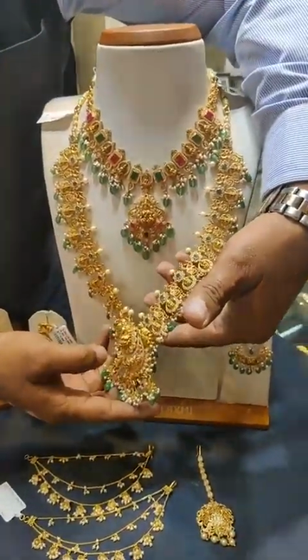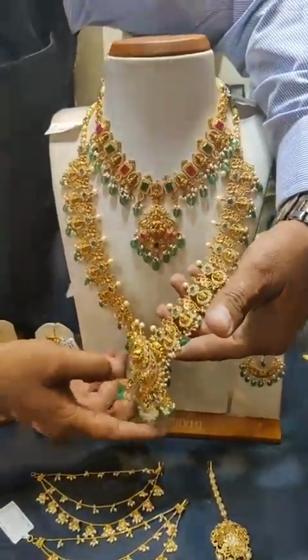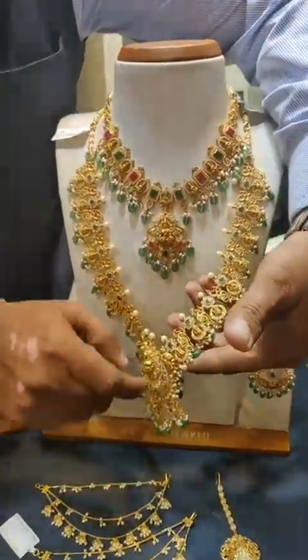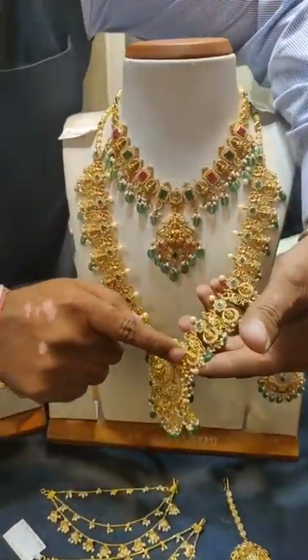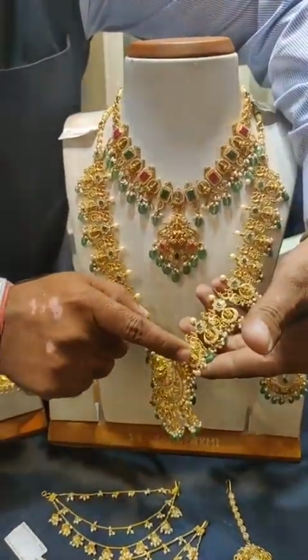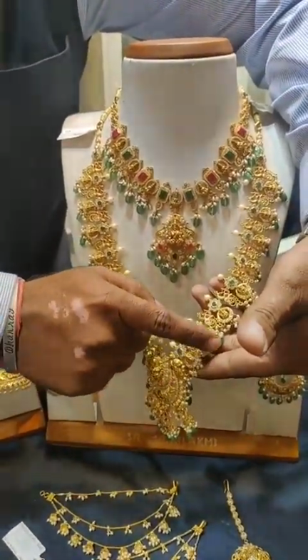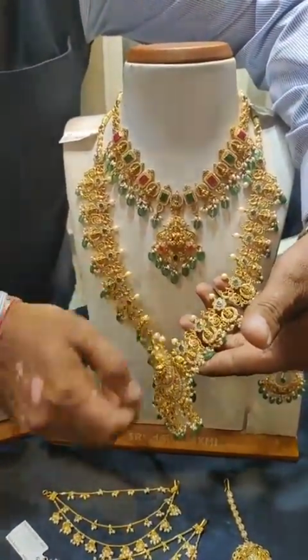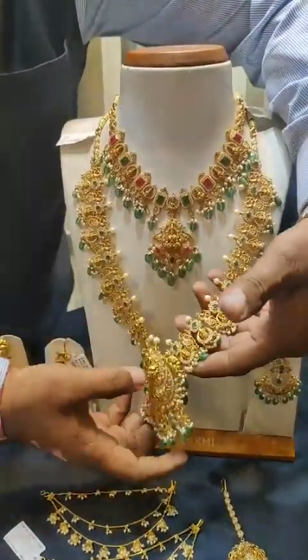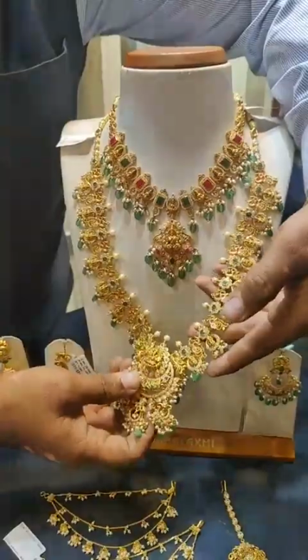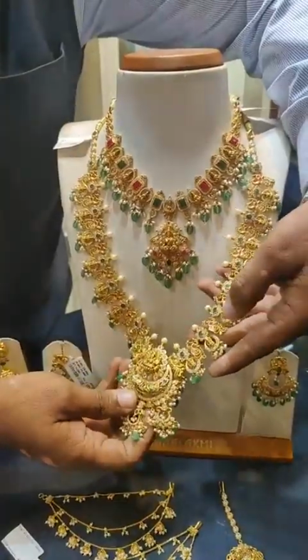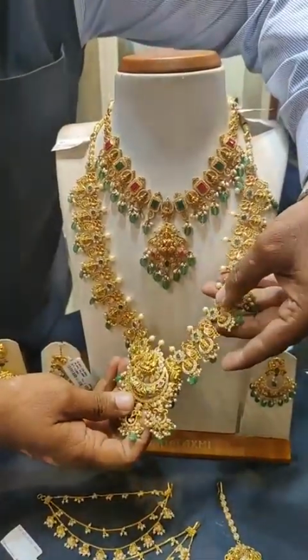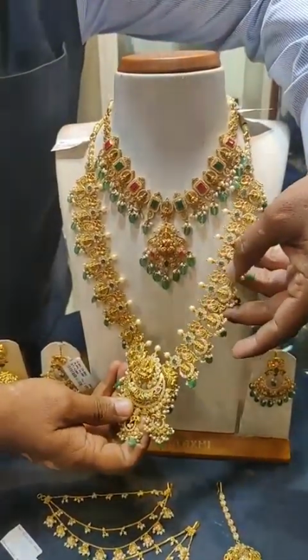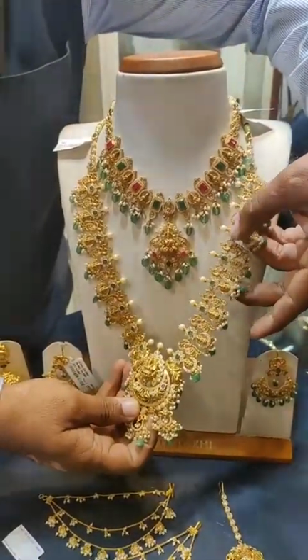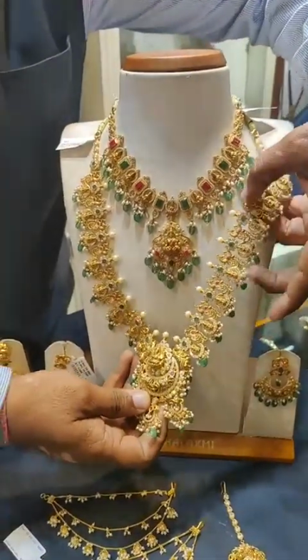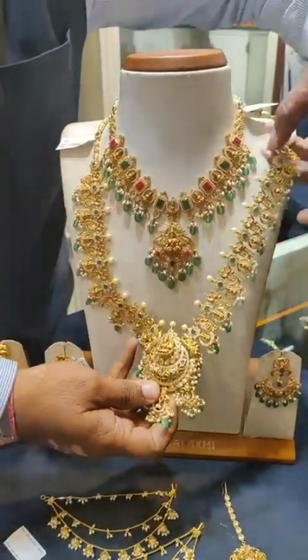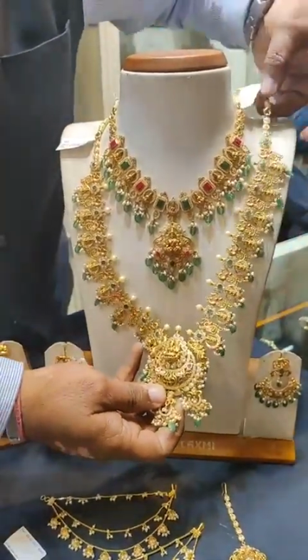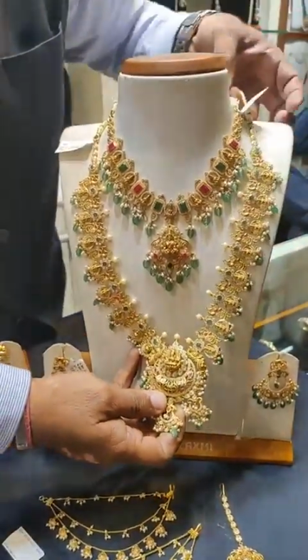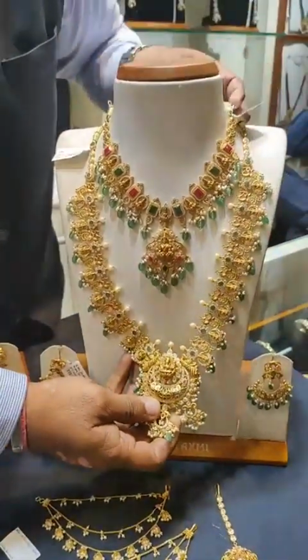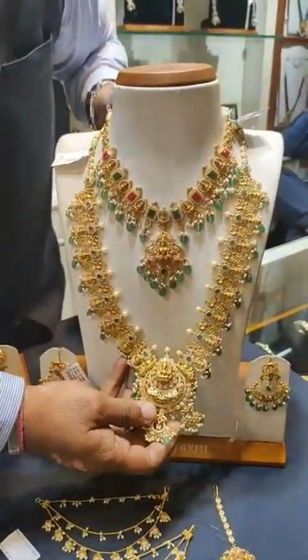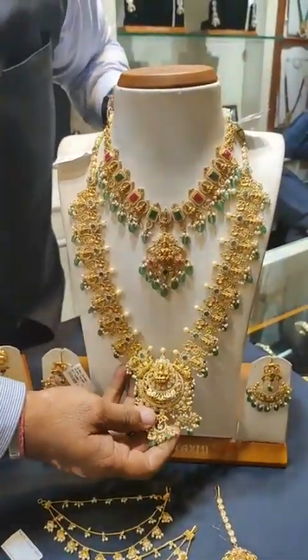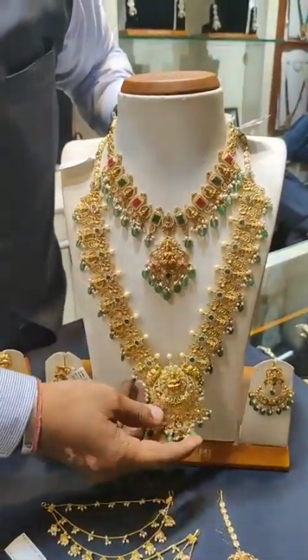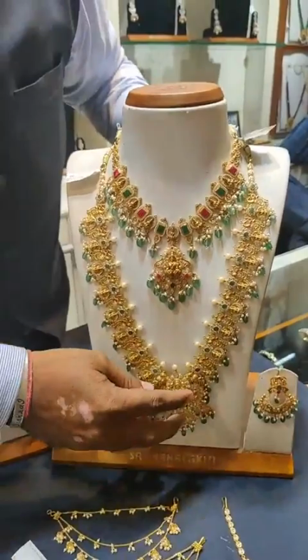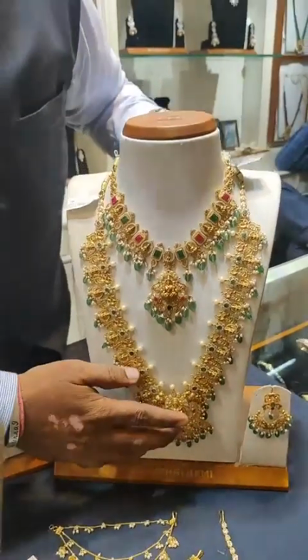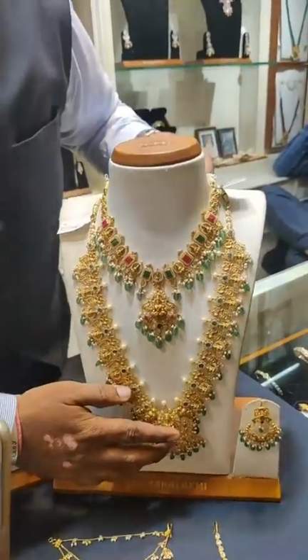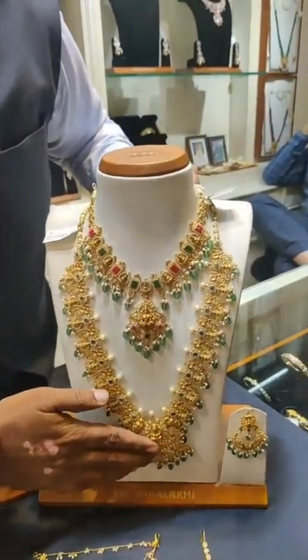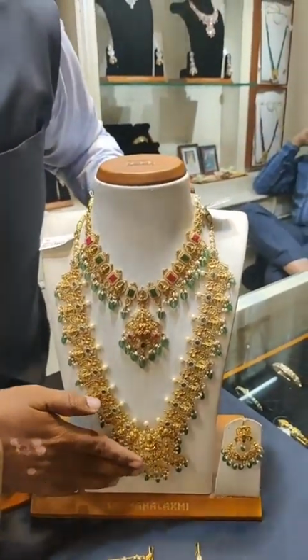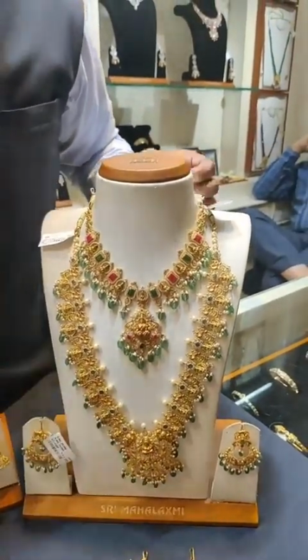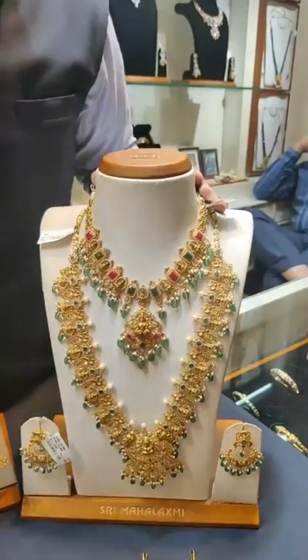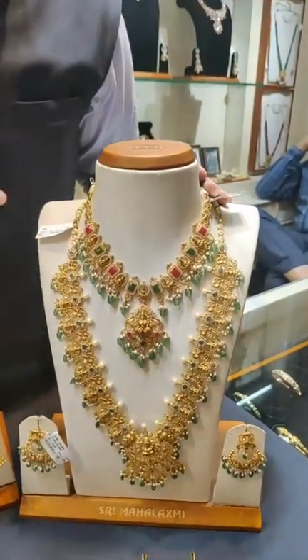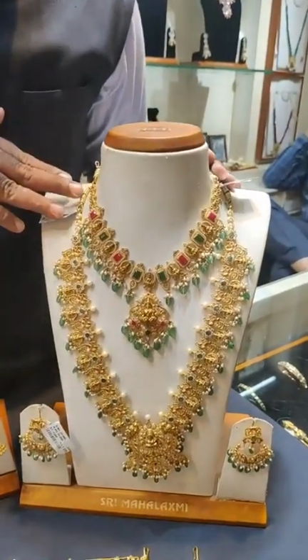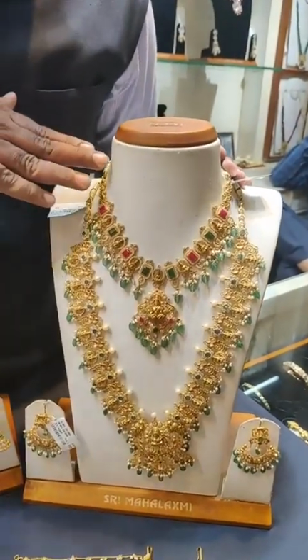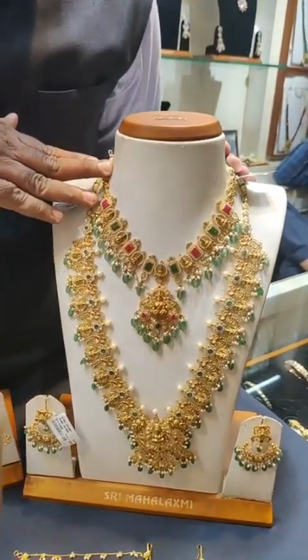Lakshmi Devi plus chanbali set. The net weight is 1.5 grams. There is a matching necklace included in this set.